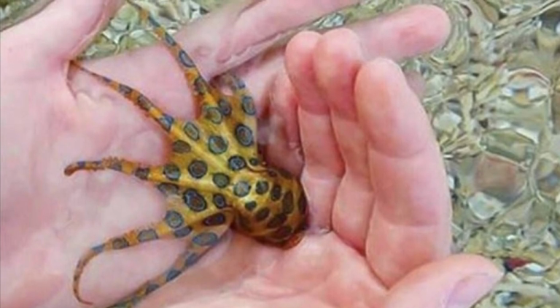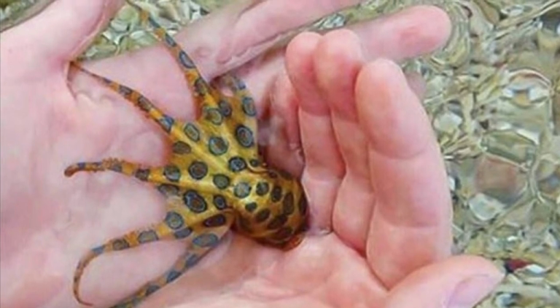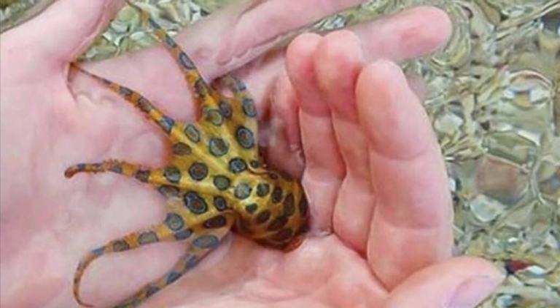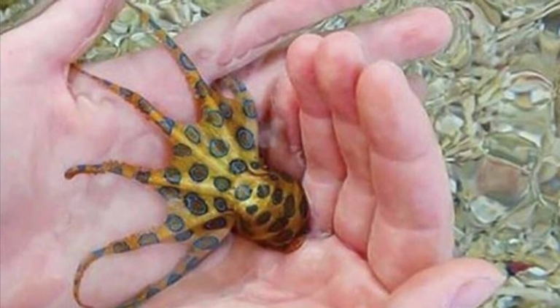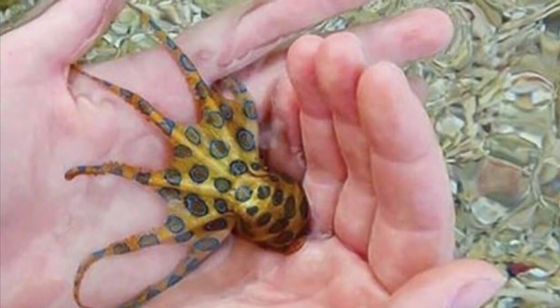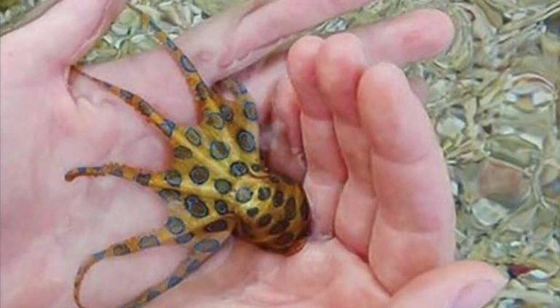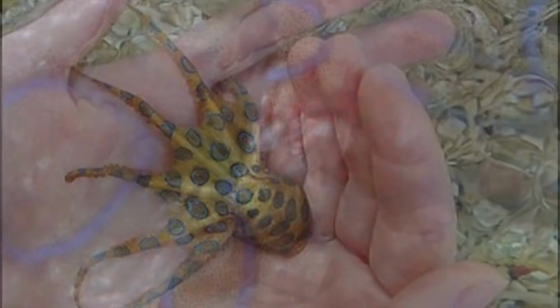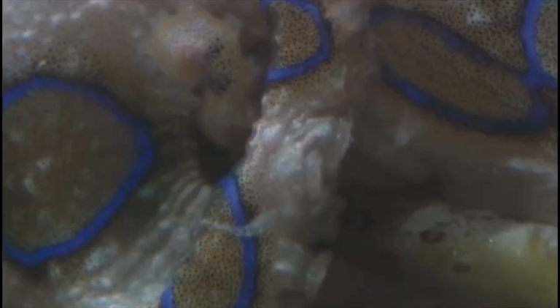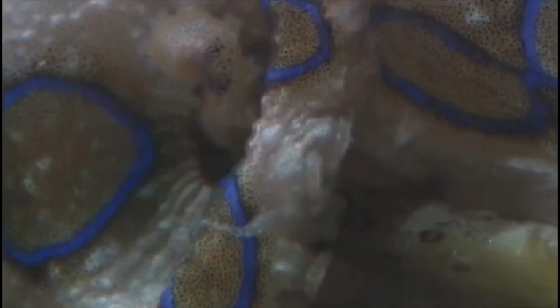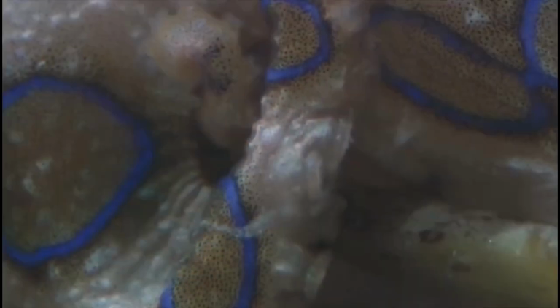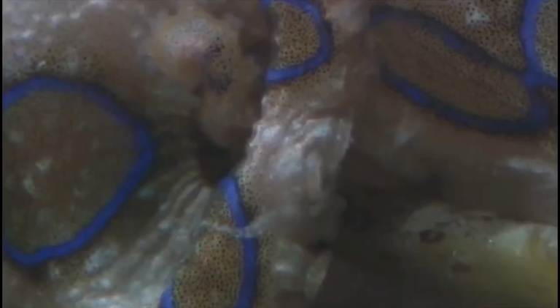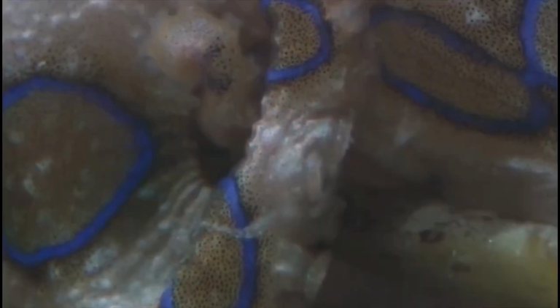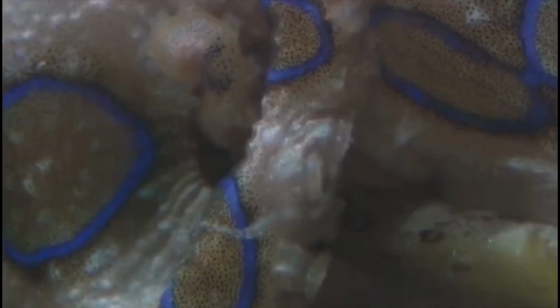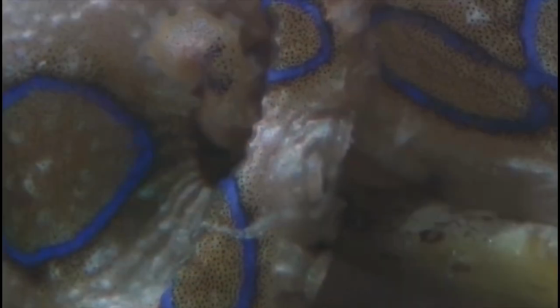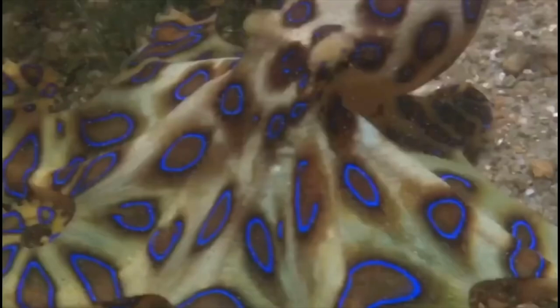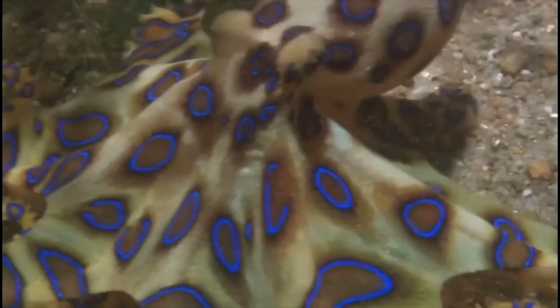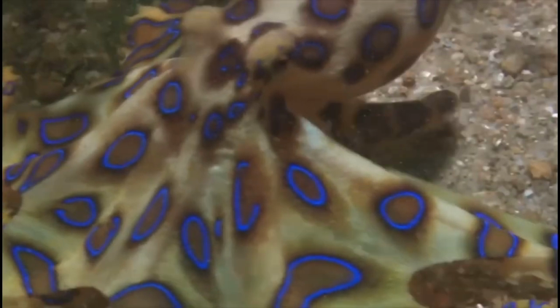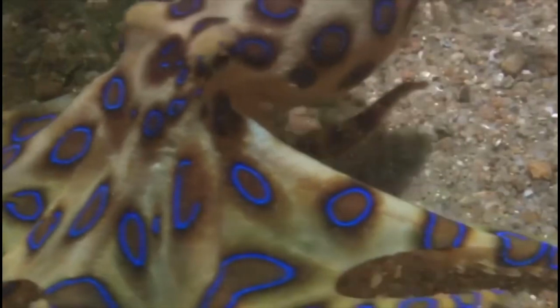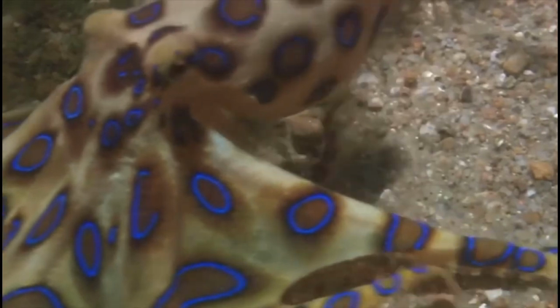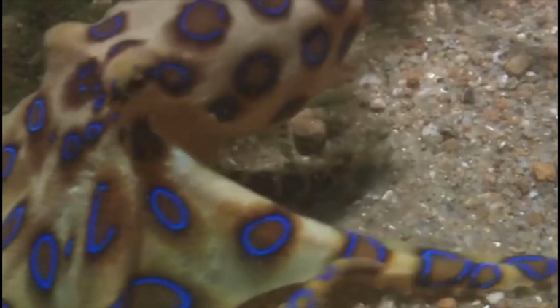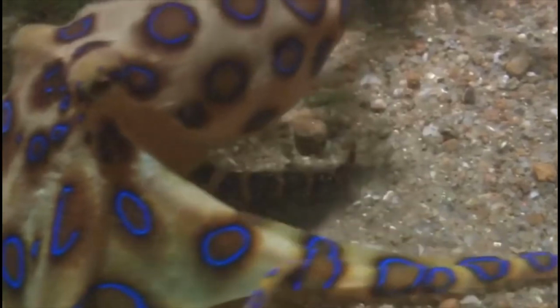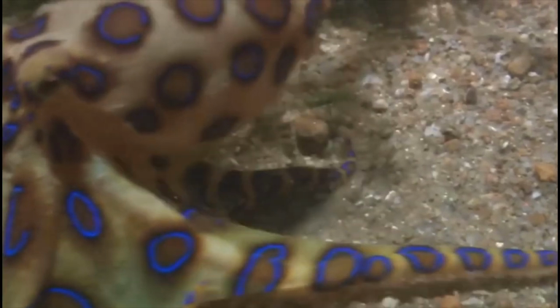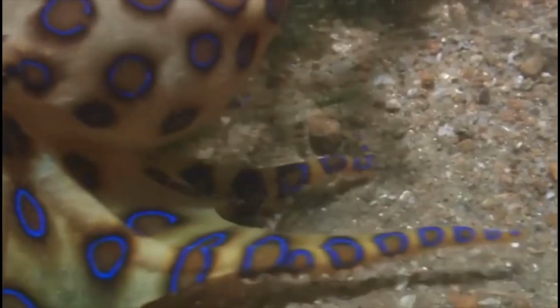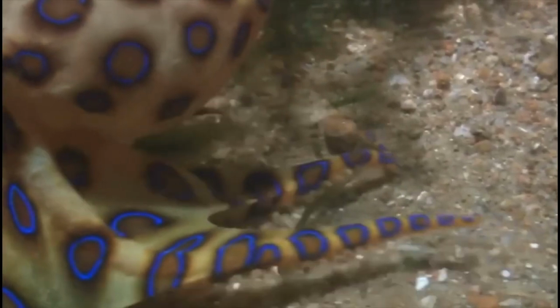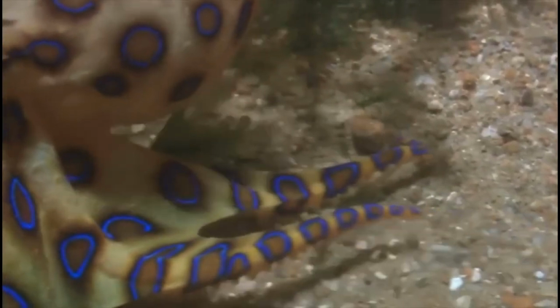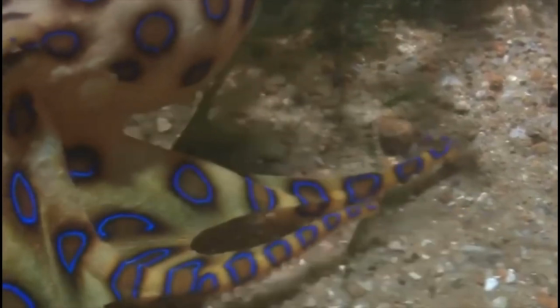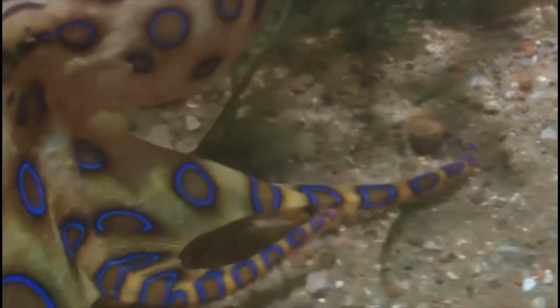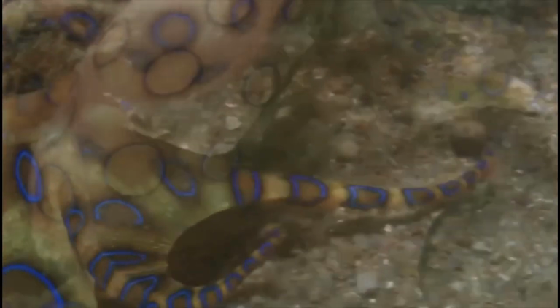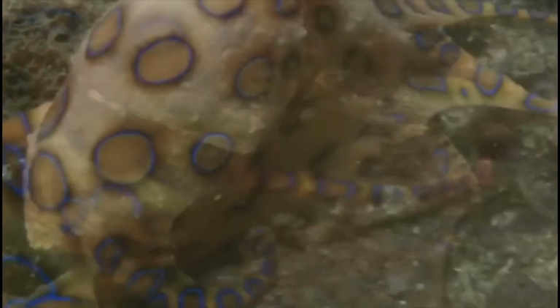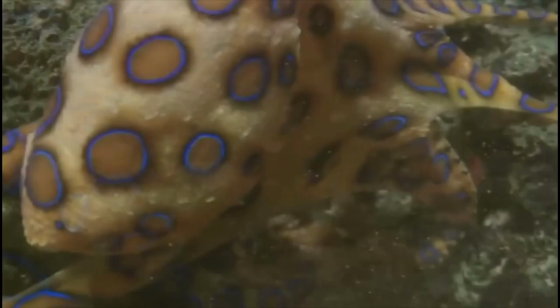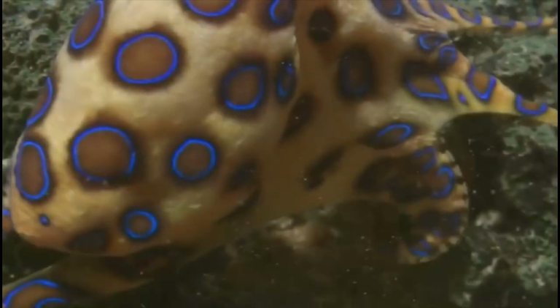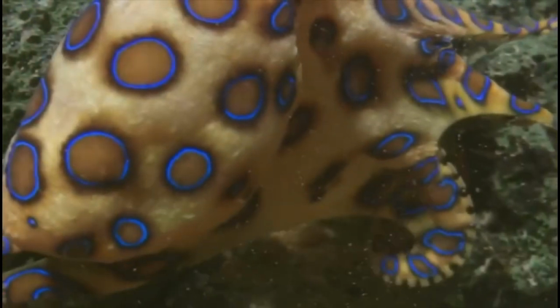They are very, very venomous, and there is no antivenom for their toxin. Their venom is so powerful that it can kill up to 26 adult human beings in a matter of minutes.